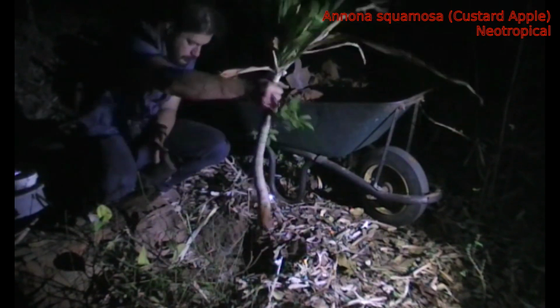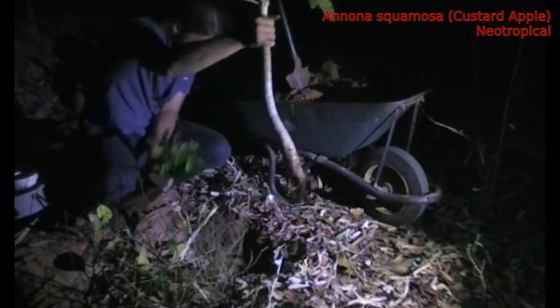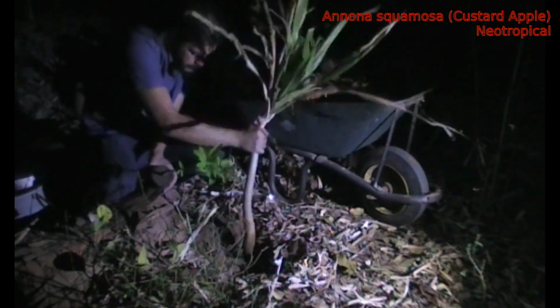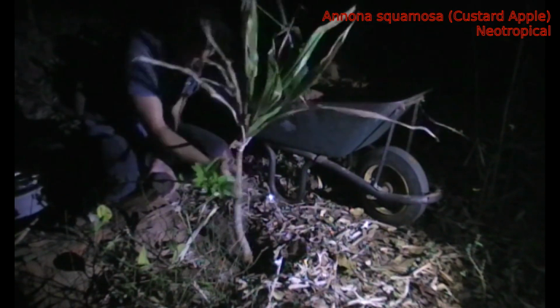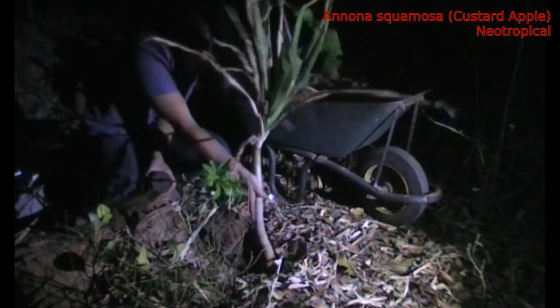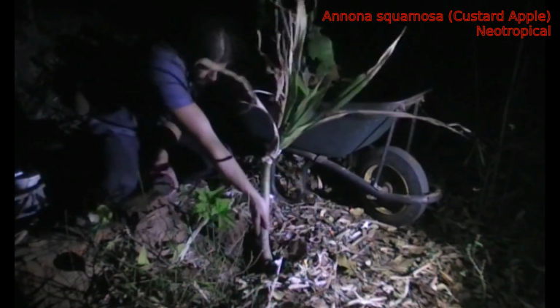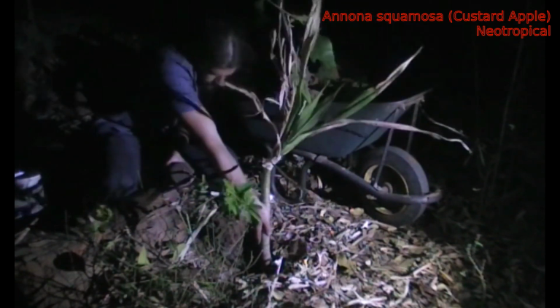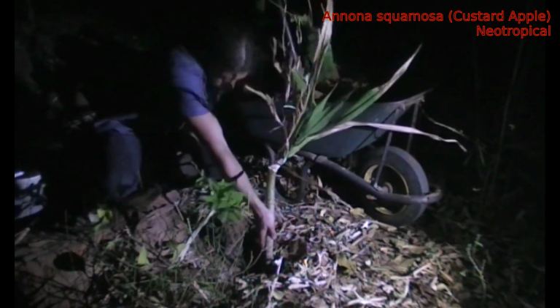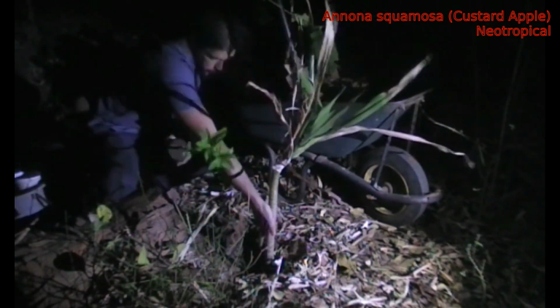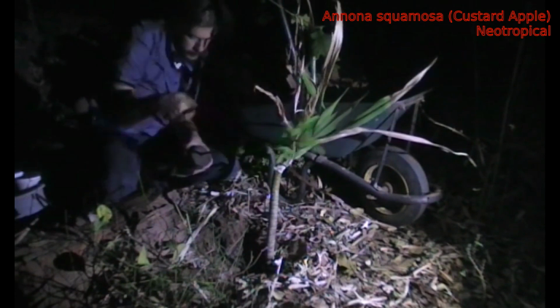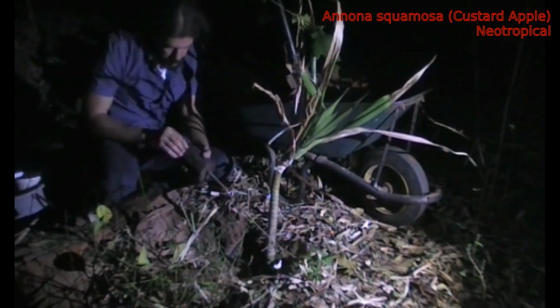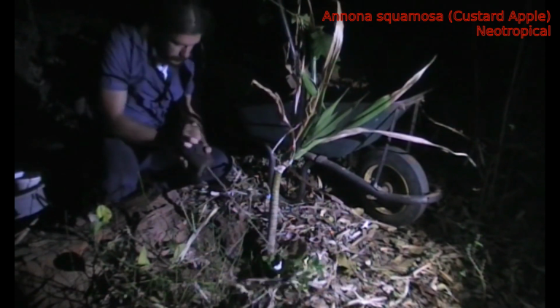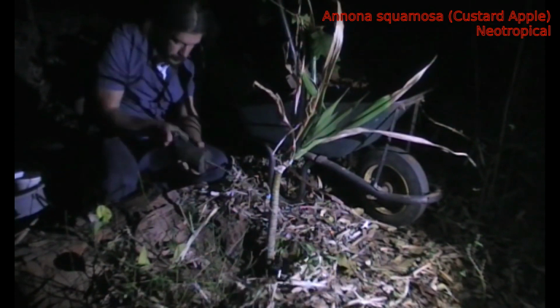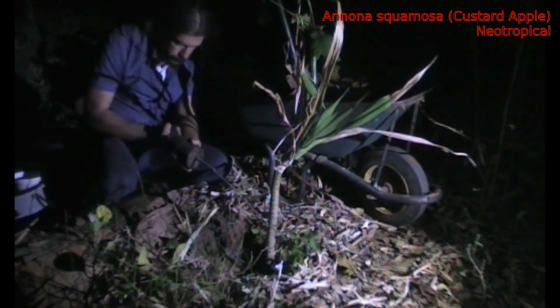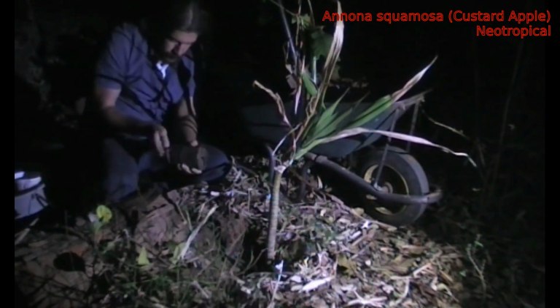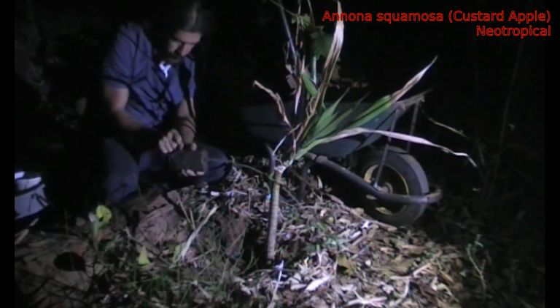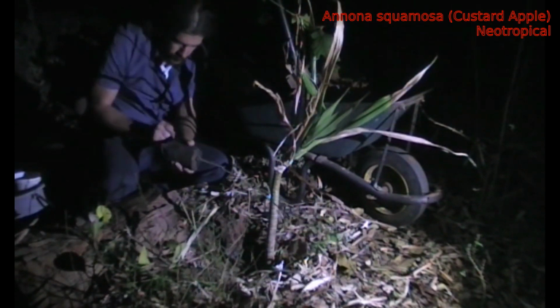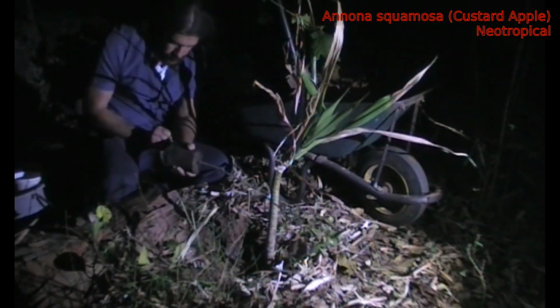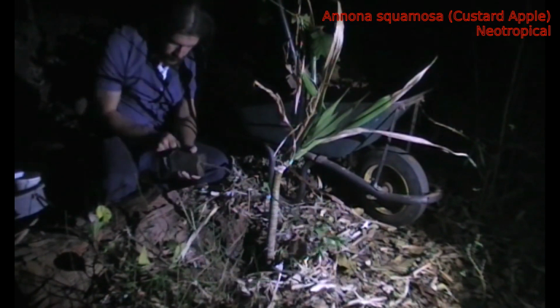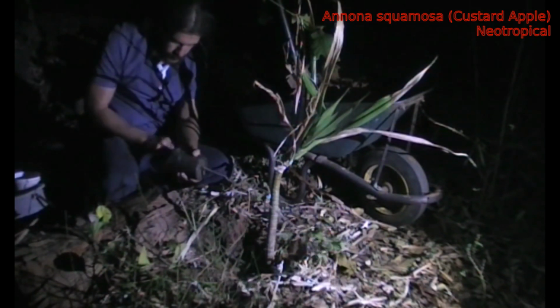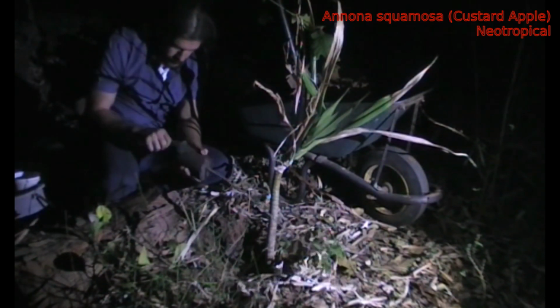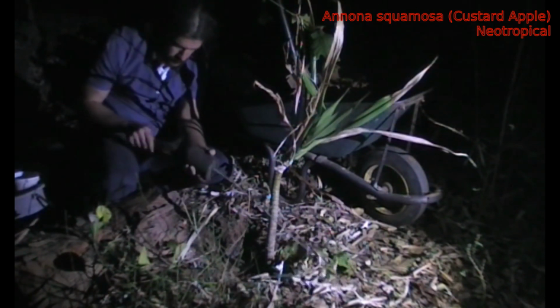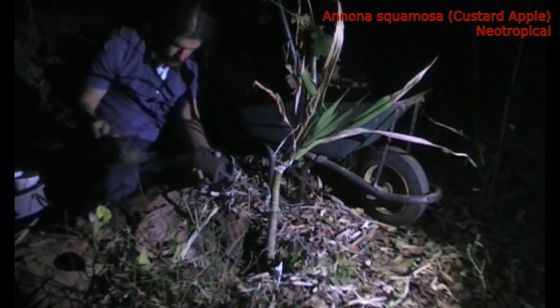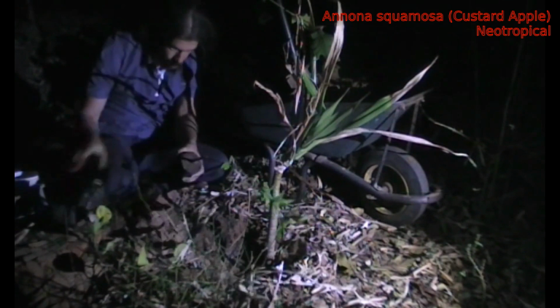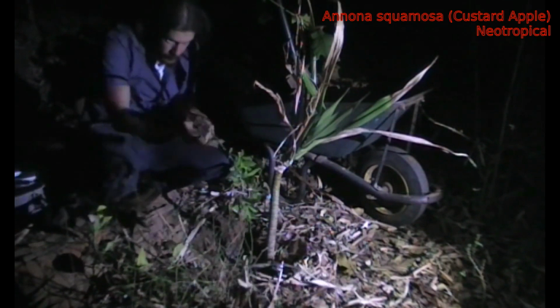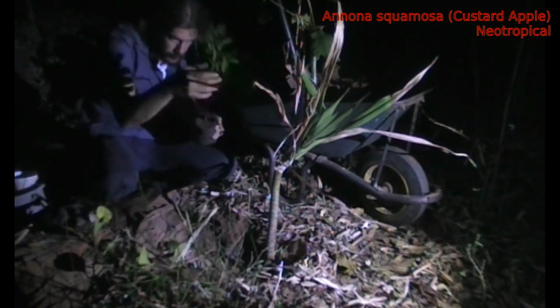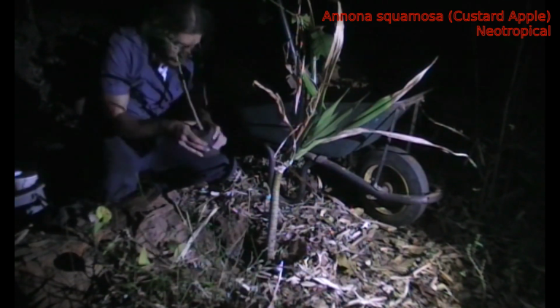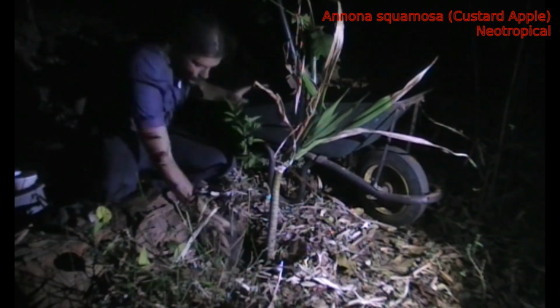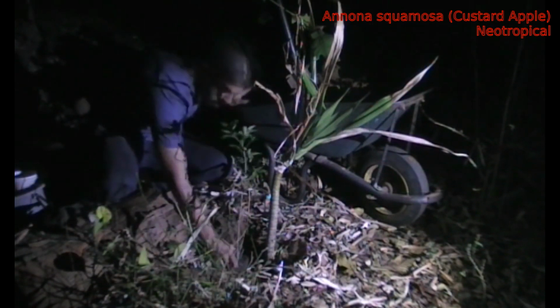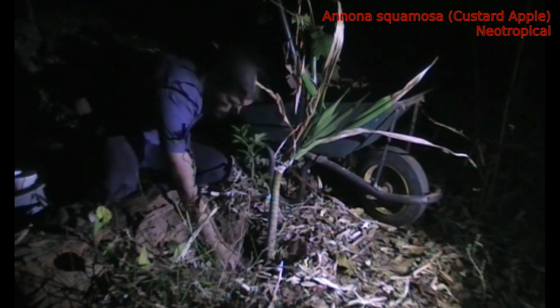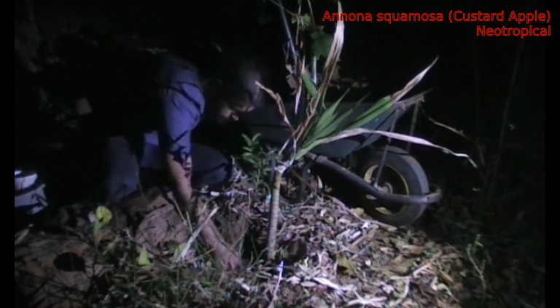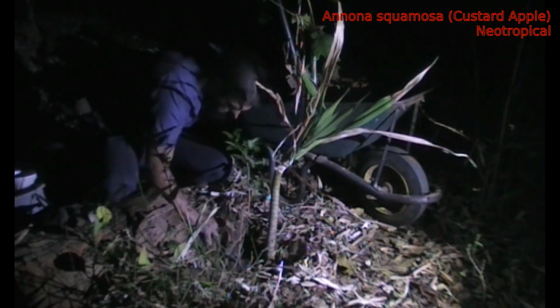This is actually sub-canopy here because we do have Musacilli immediately above, which you can probably see a couple of branches of in the shot, which is itself coming up below a much larger Paranari, which sort of shares canopy space with the Bracostesias and the bamboo.